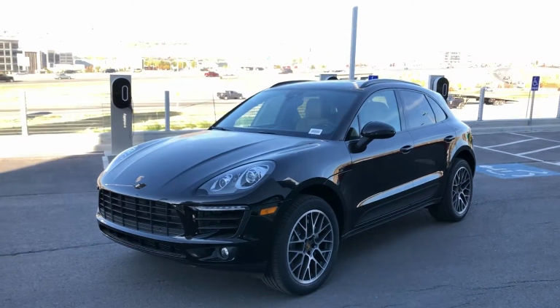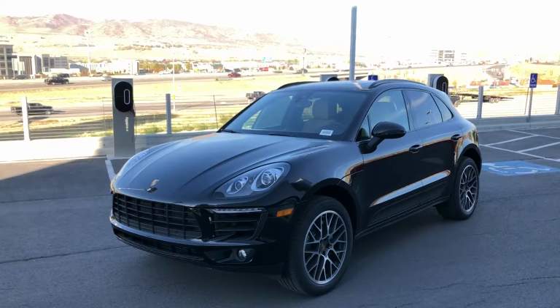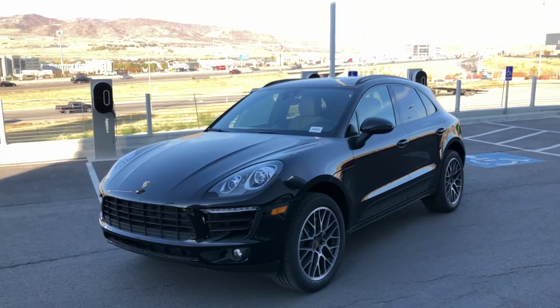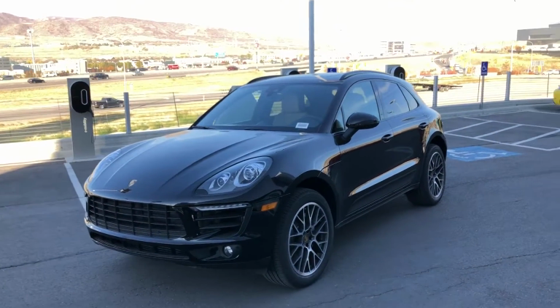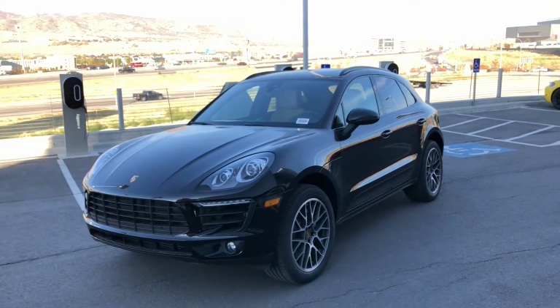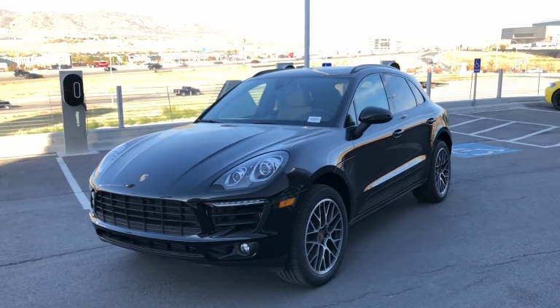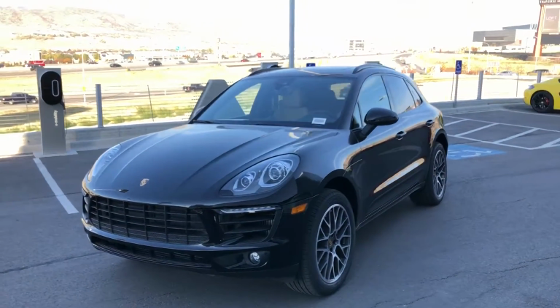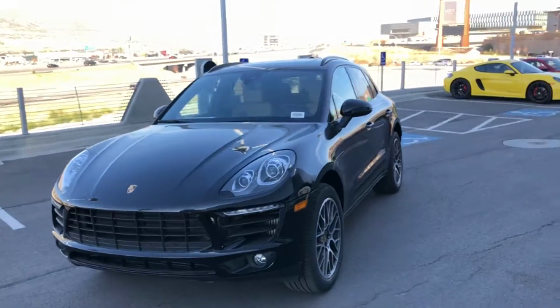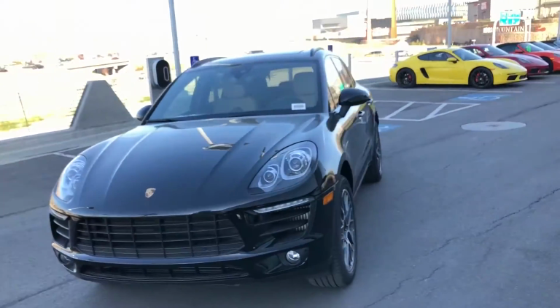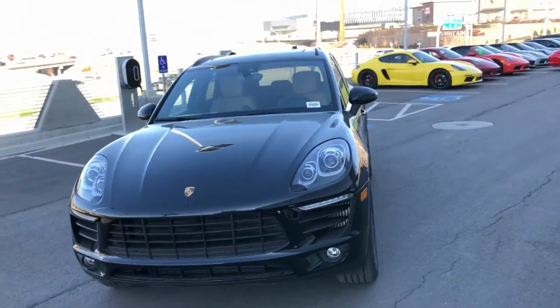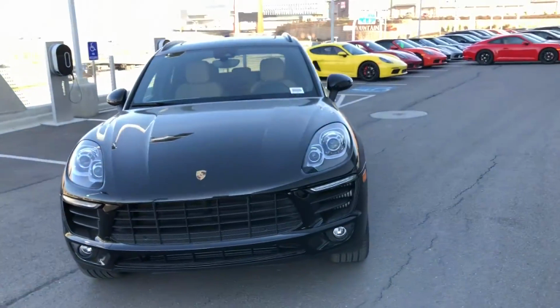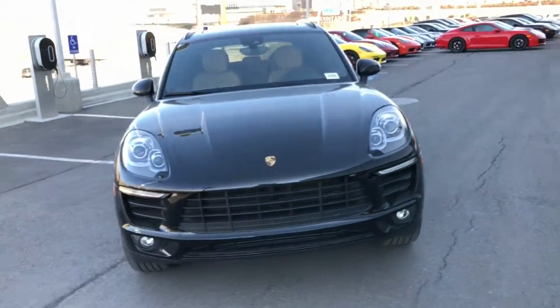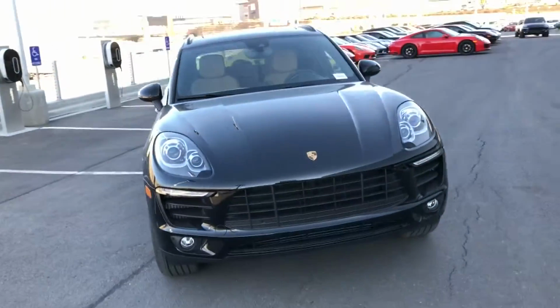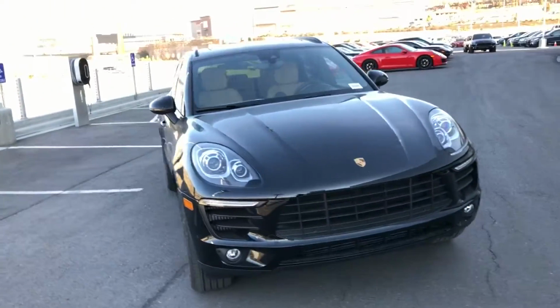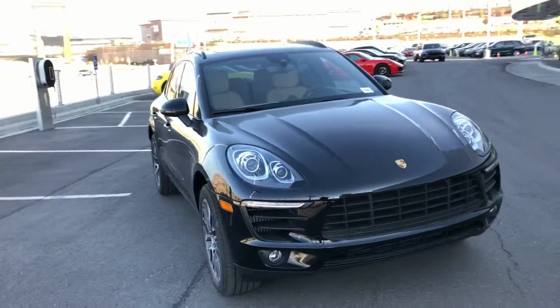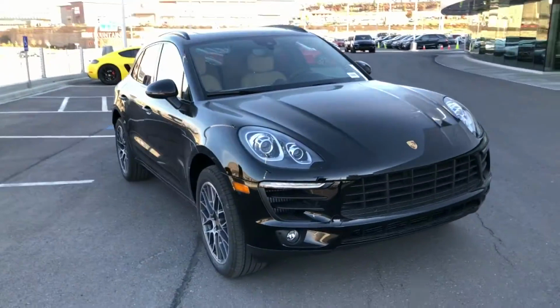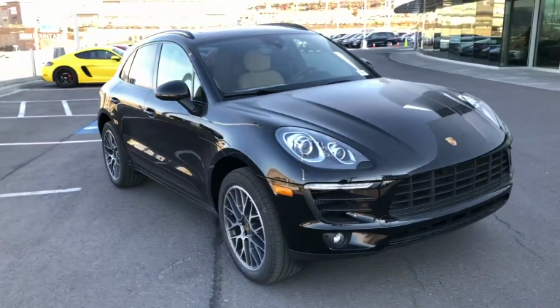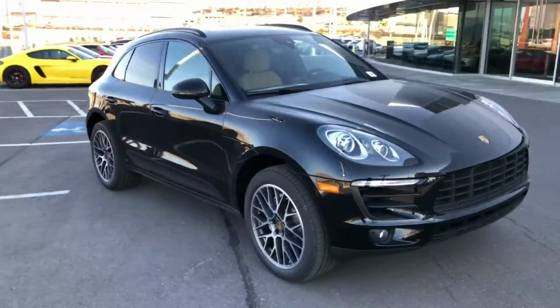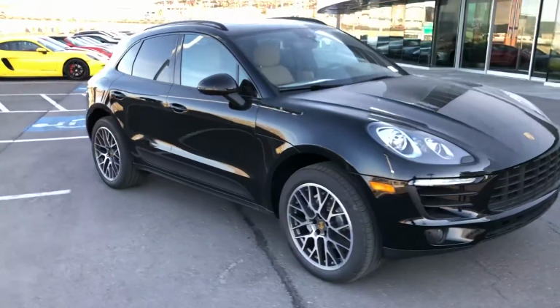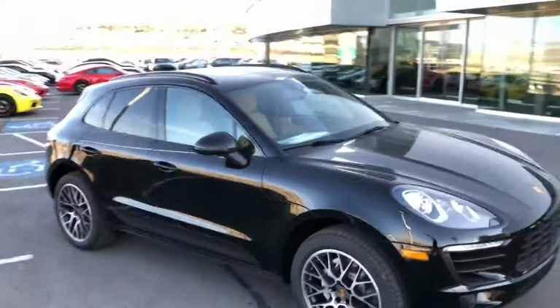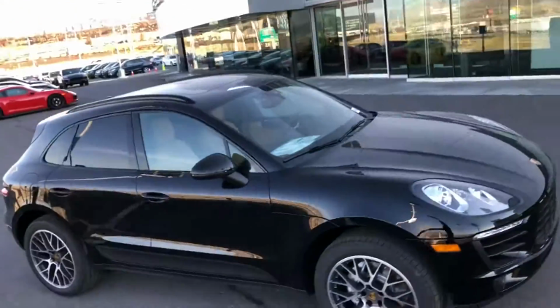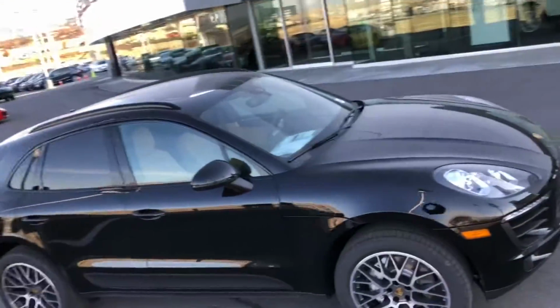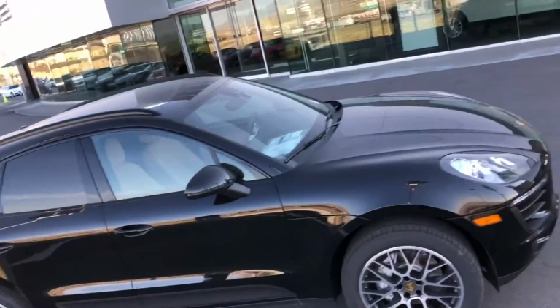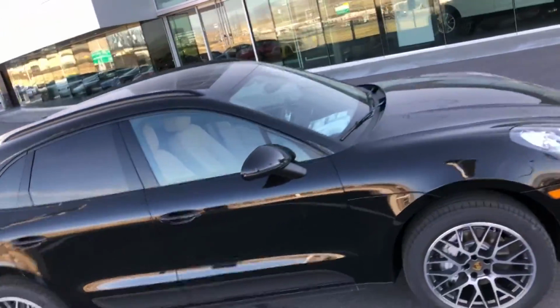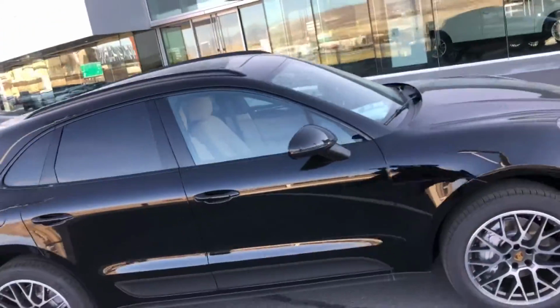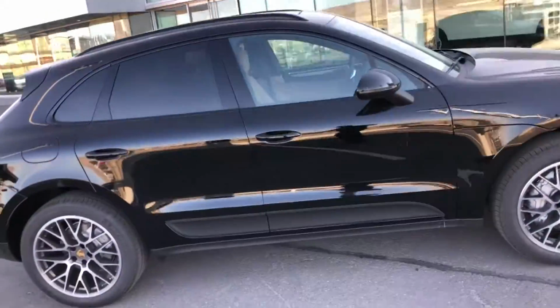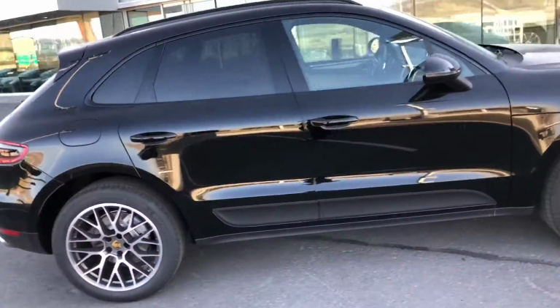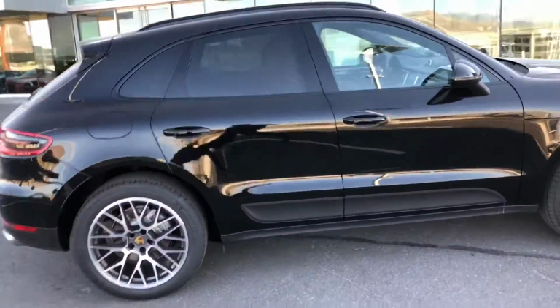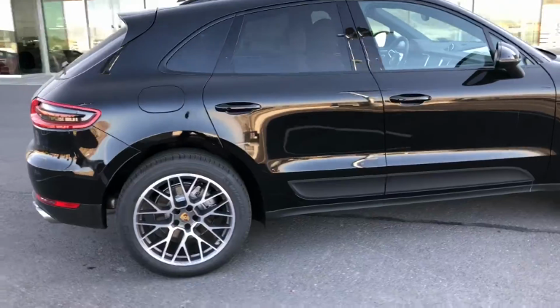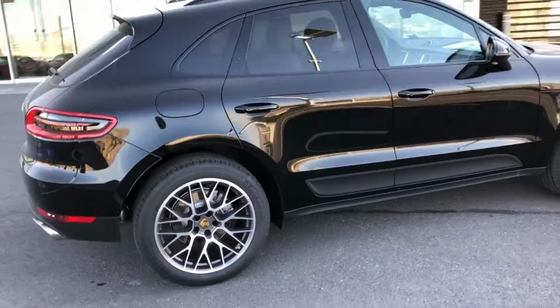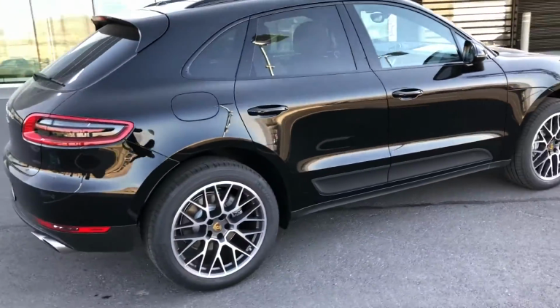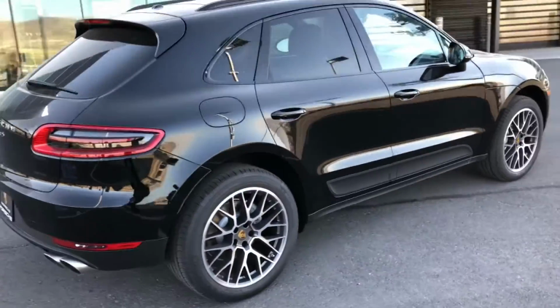This beautiful Macan is finished in black. It has the 20-inch Spider design wheels, roof rails in black, as well as the huge panorama roof, which is included in the Premium Package Plus.